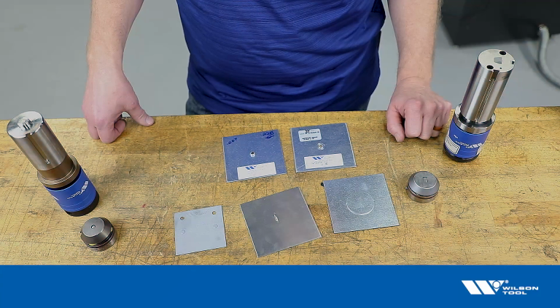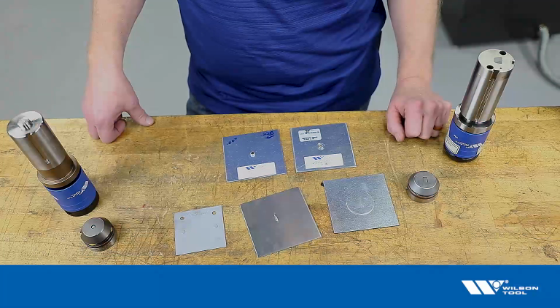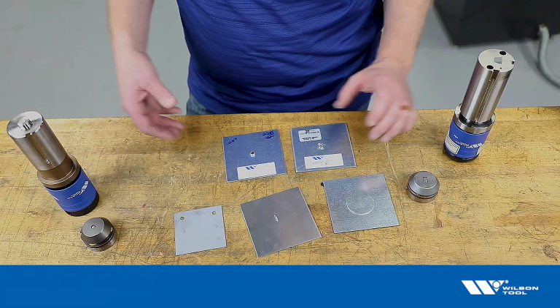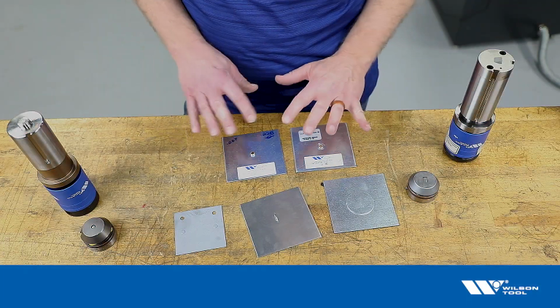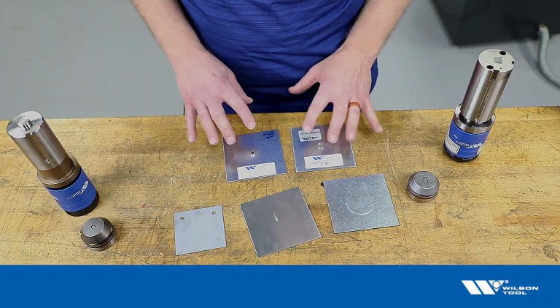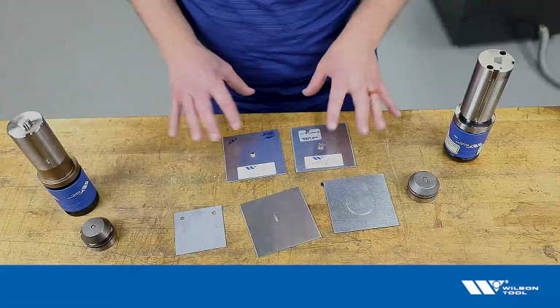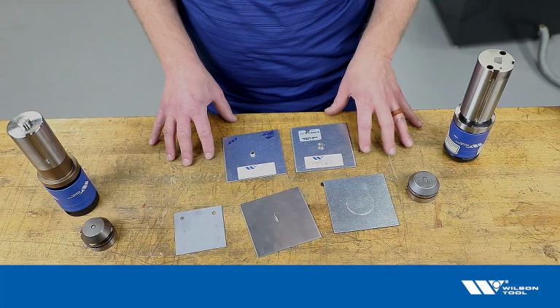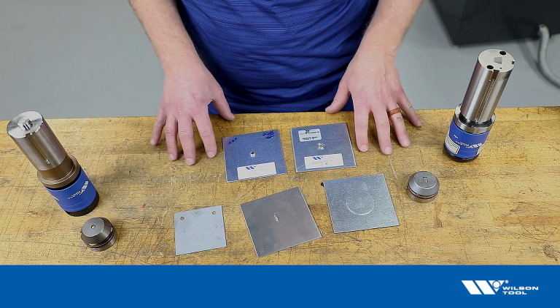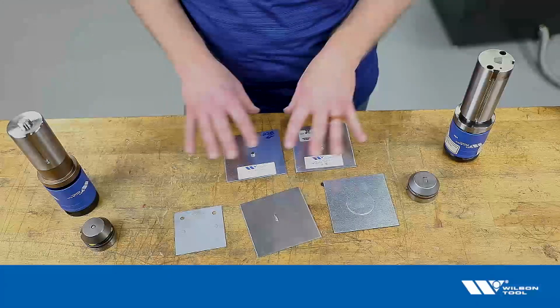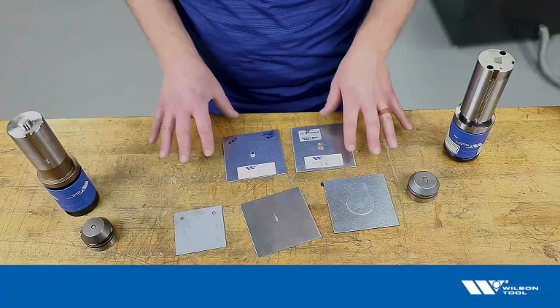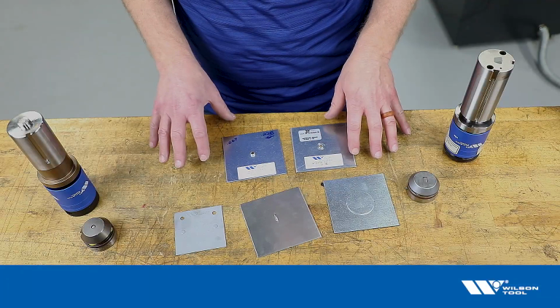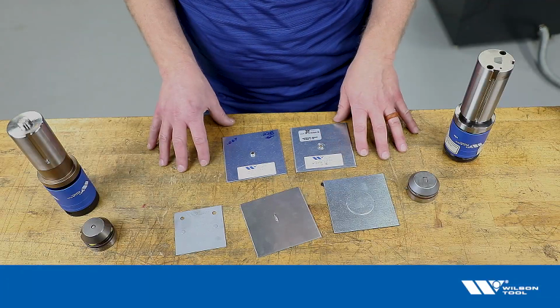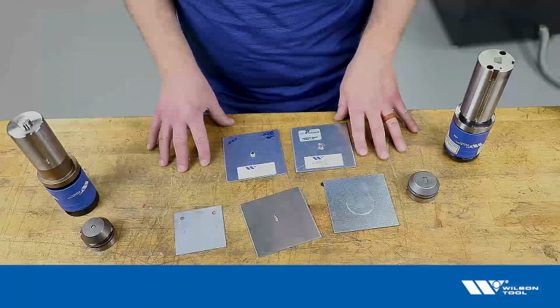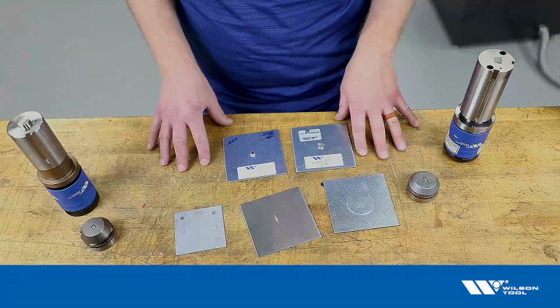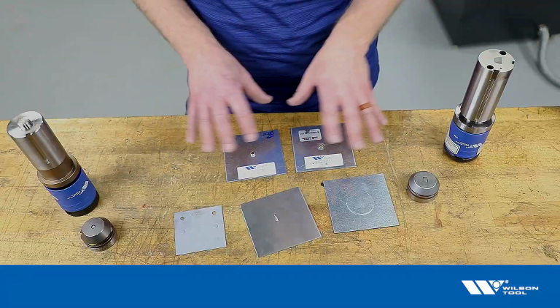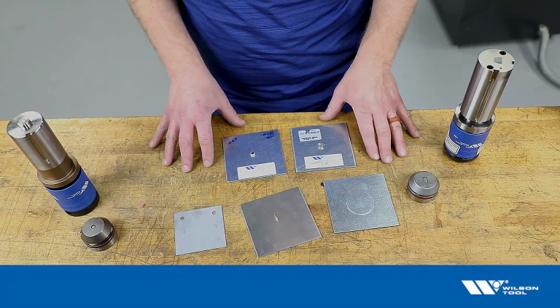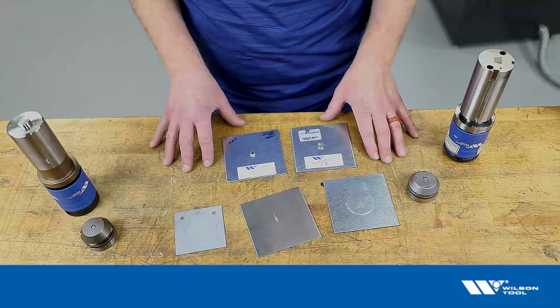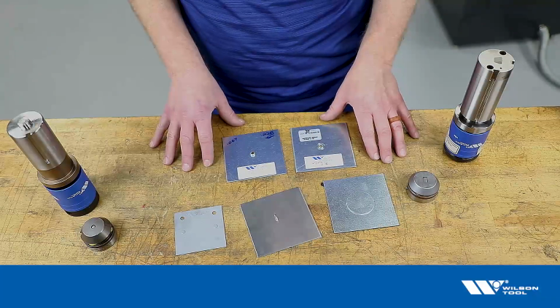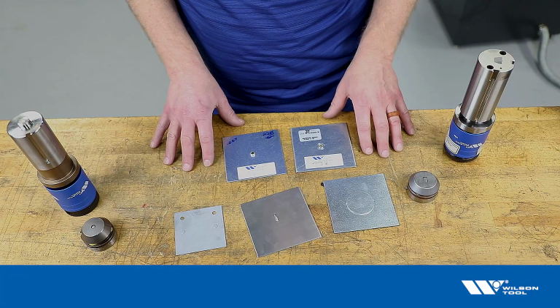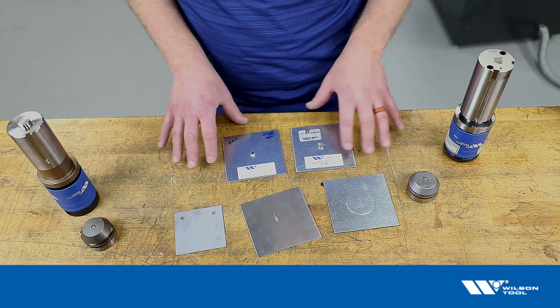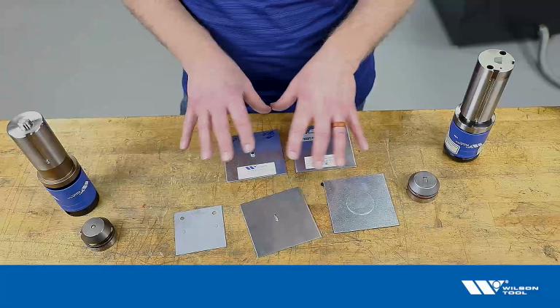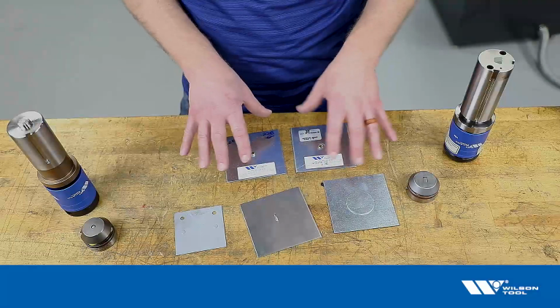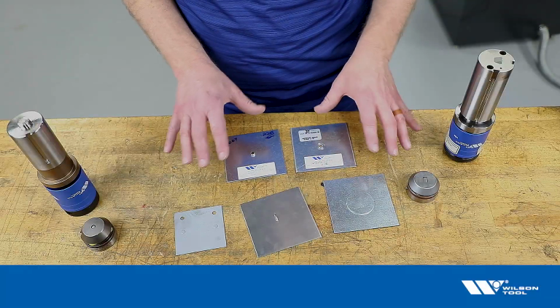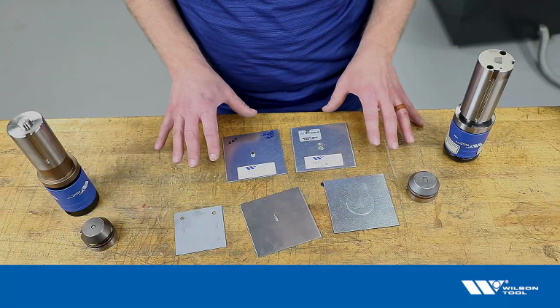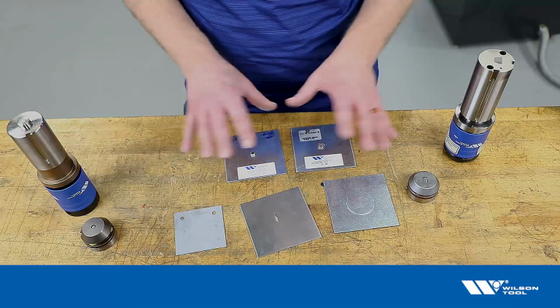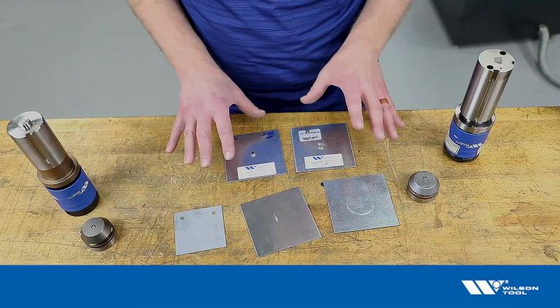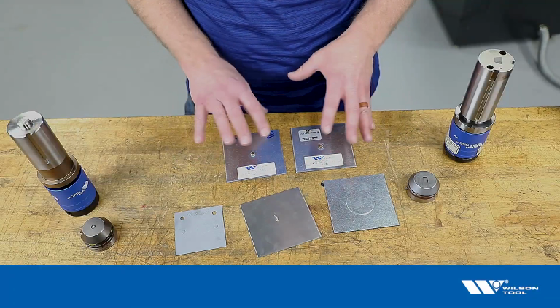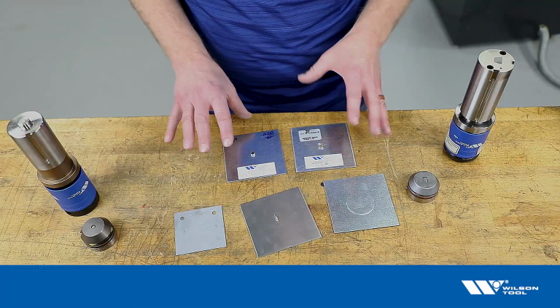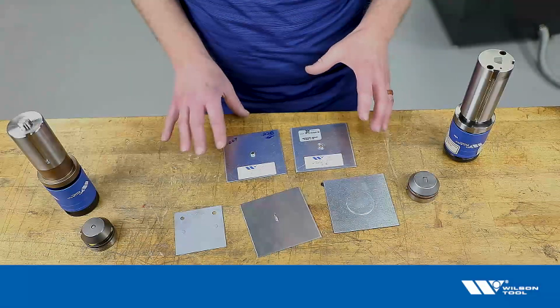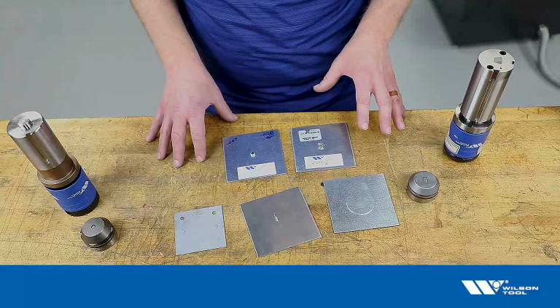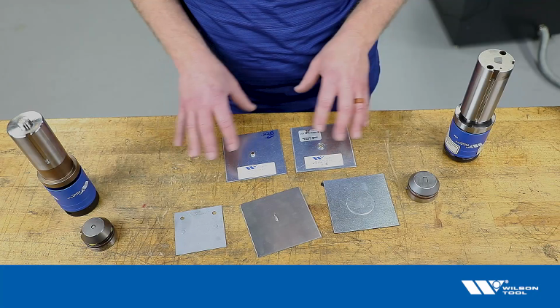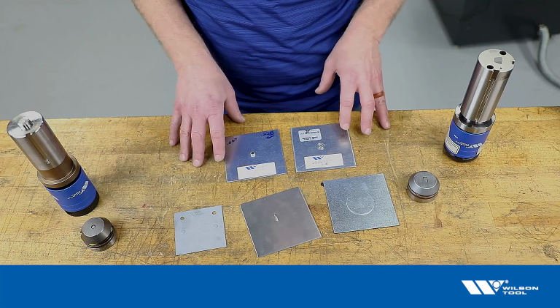We wanted to talk today about the concept of a witness mark when you're running a forming tool. Oftentimes when you're talking to us at Wilson Tool we will mention the concept of a witness mark, and if you don't know what it is it's kind of hard to envision. So let's look at that.